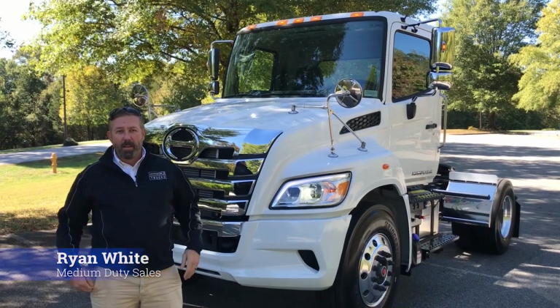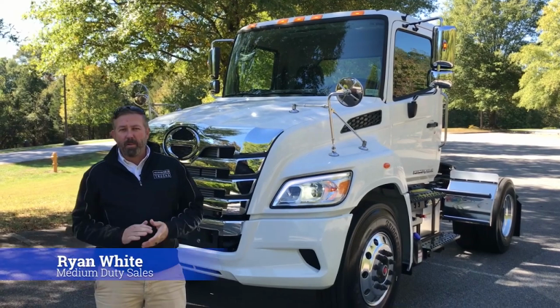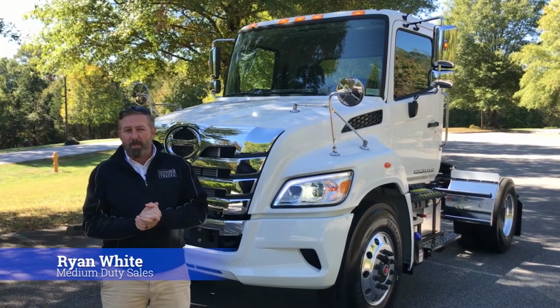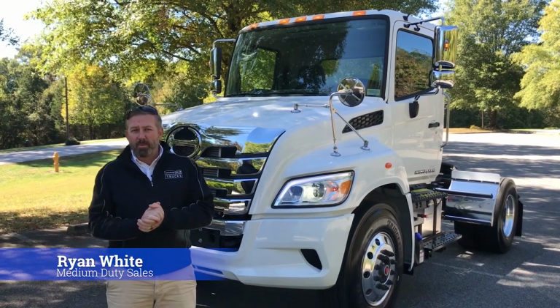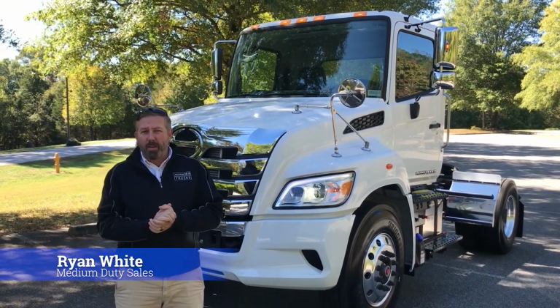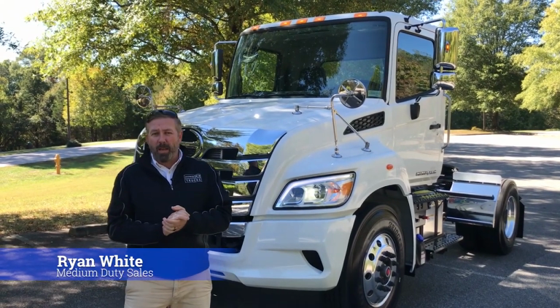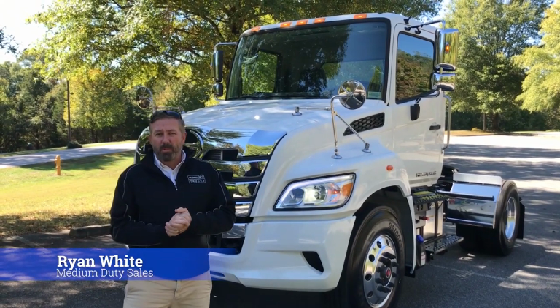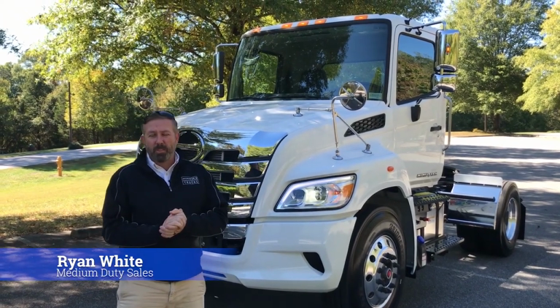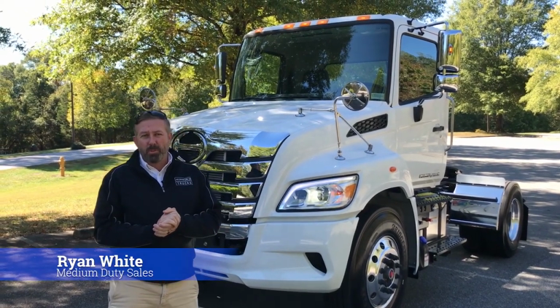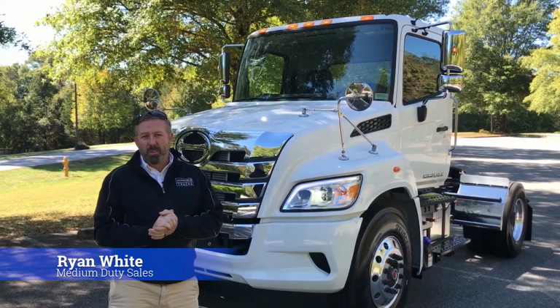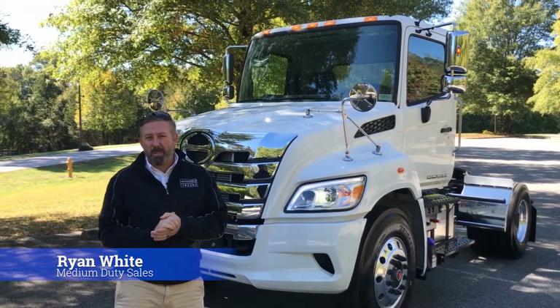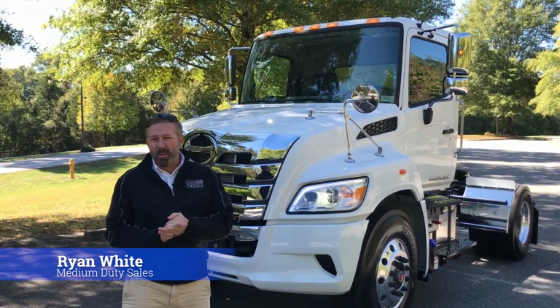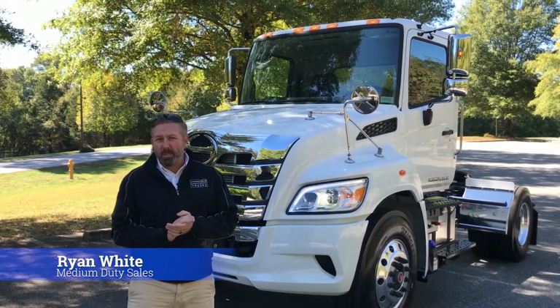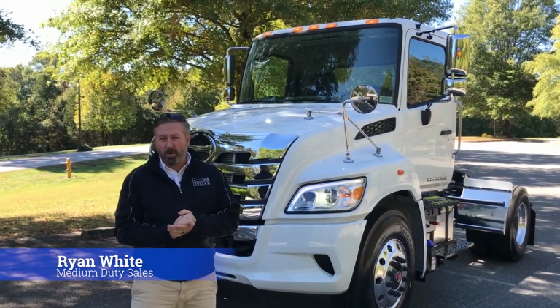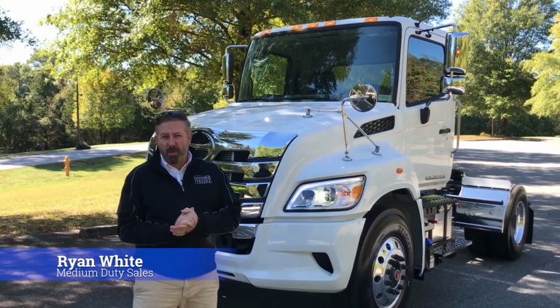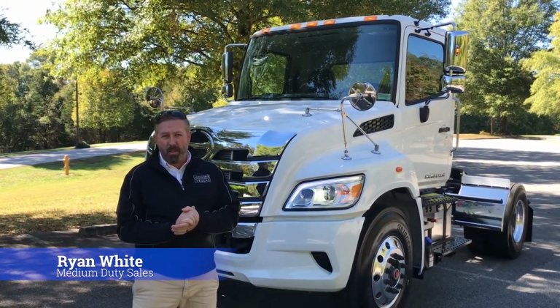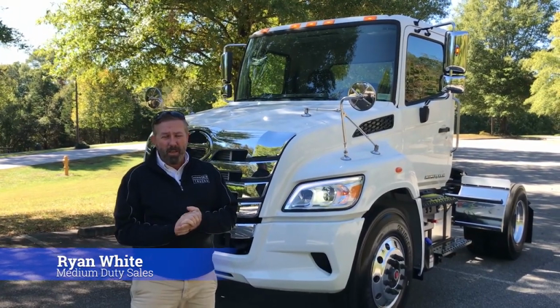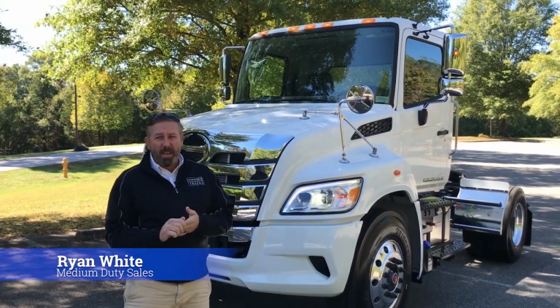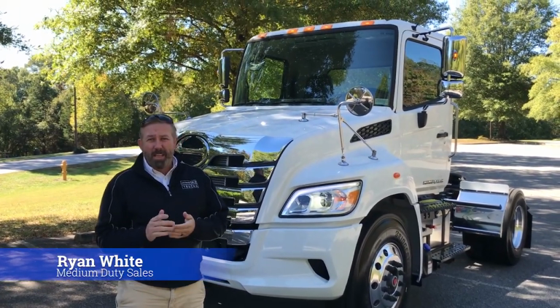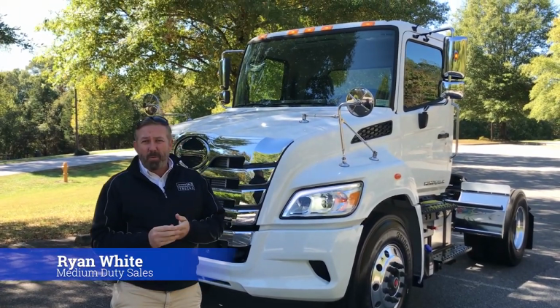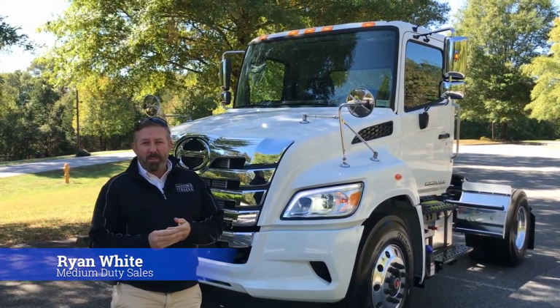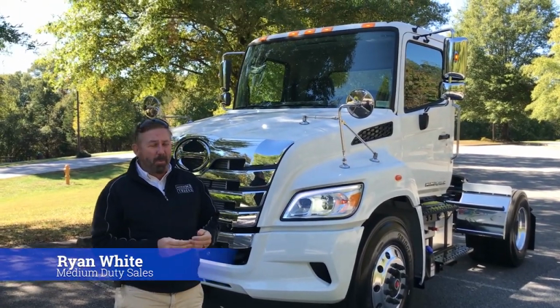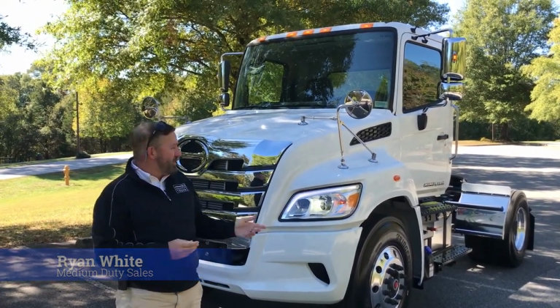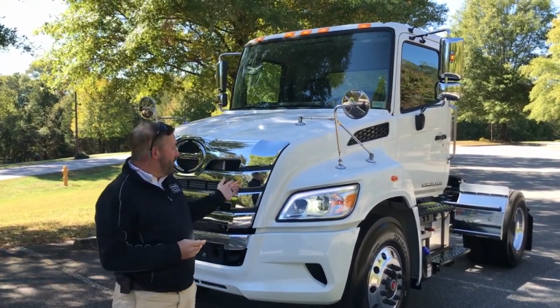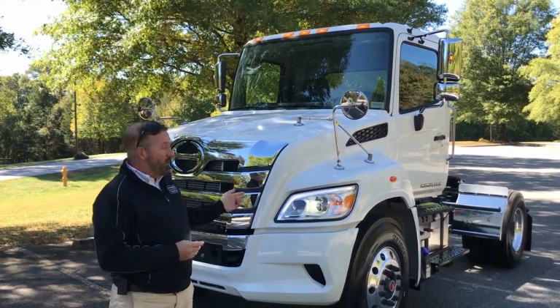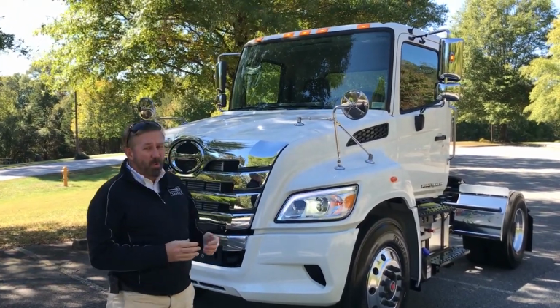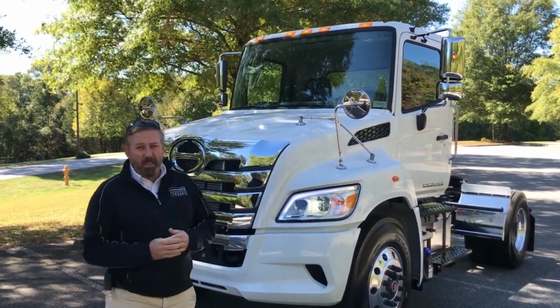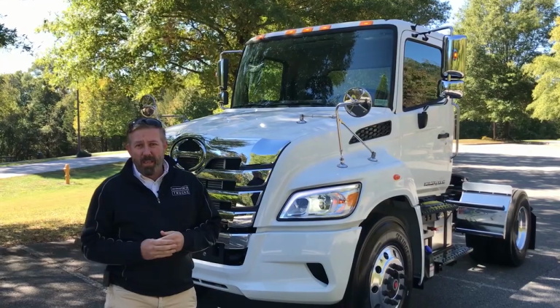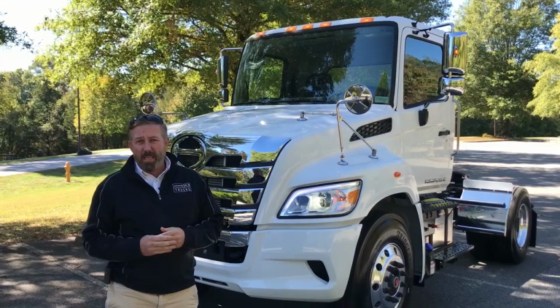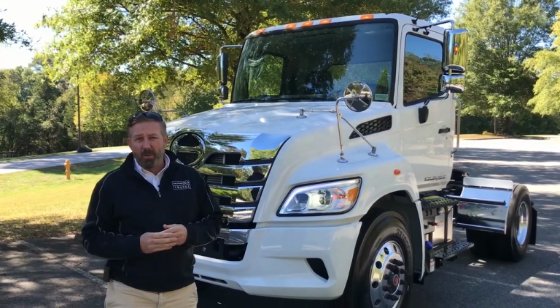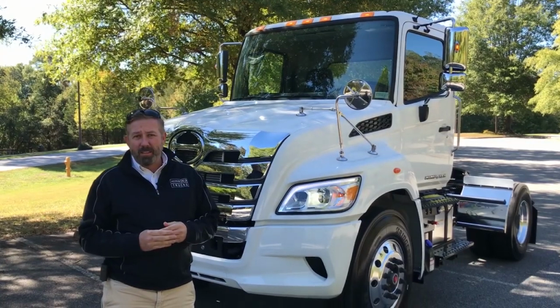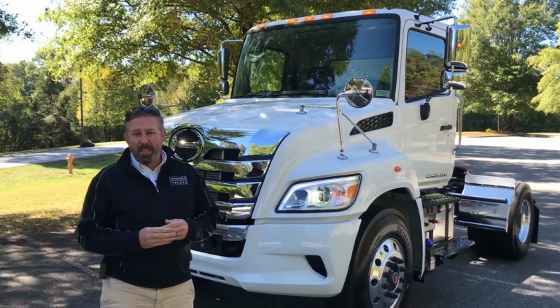Hey everybody, my name is Ryan White. I'm with TransSource Trucks based out of Greensboro, North Carolina, and today we're going to talk about this new 2020 Hino XL8.